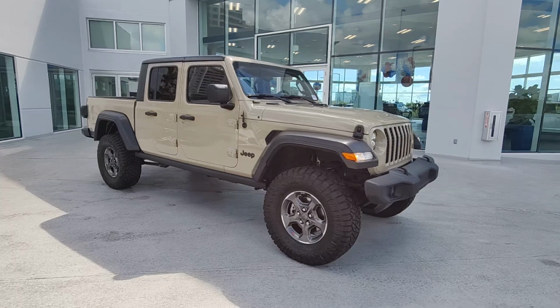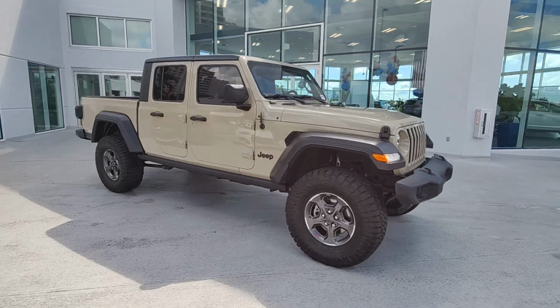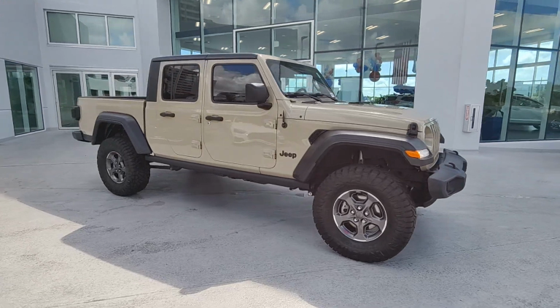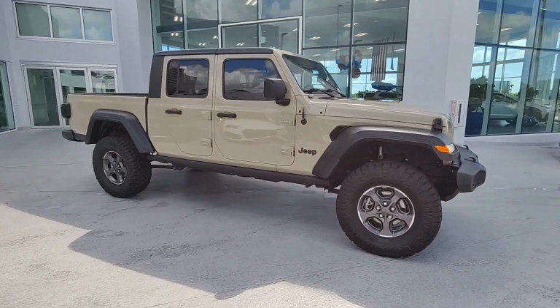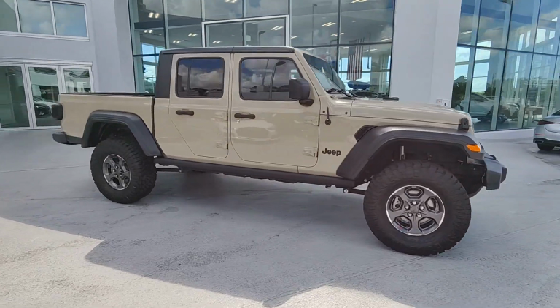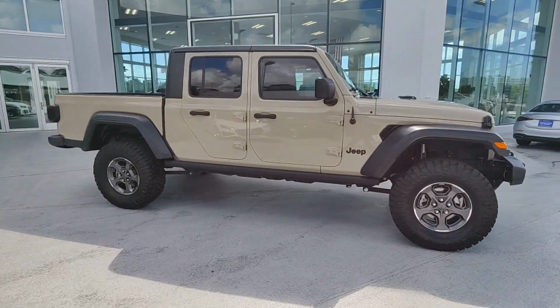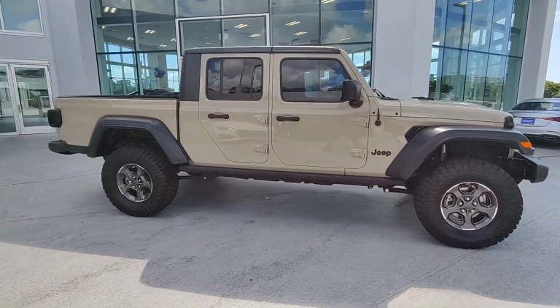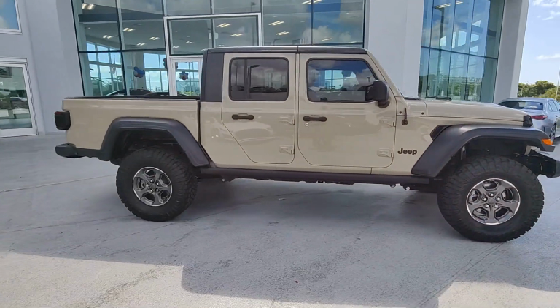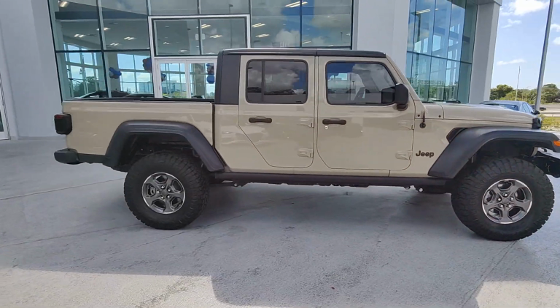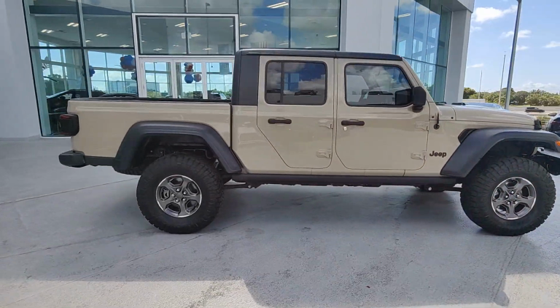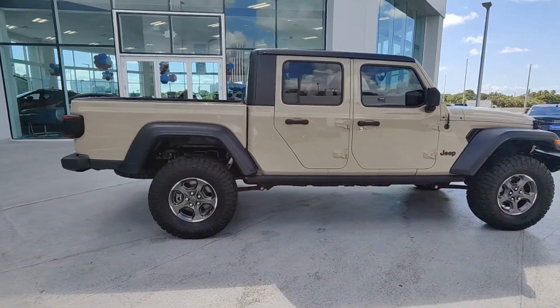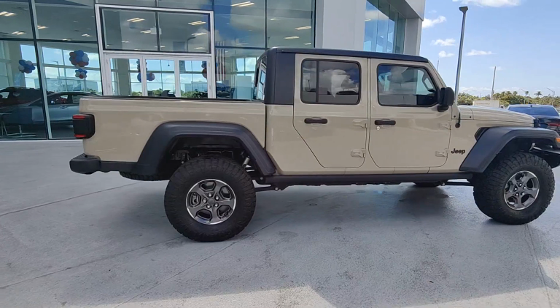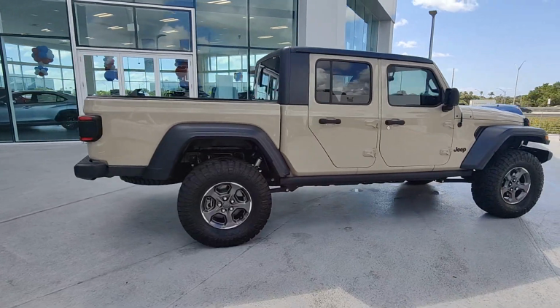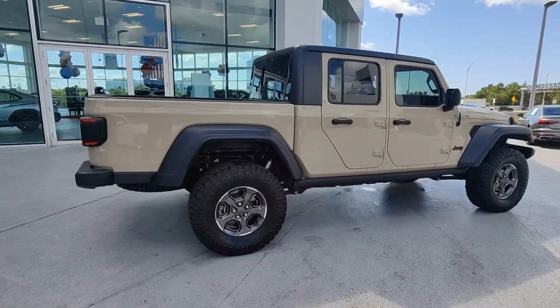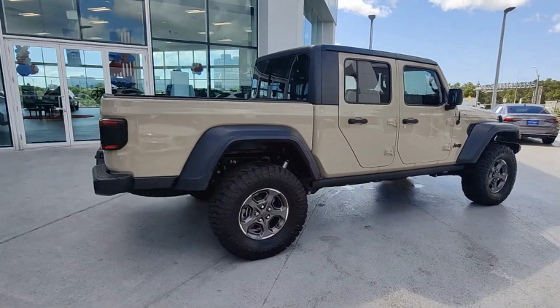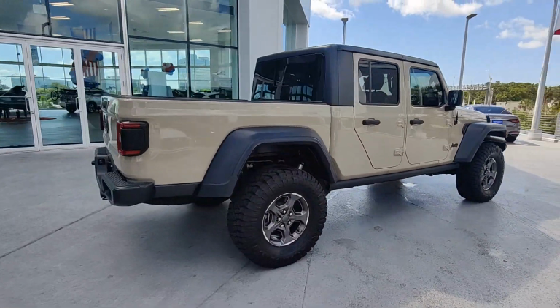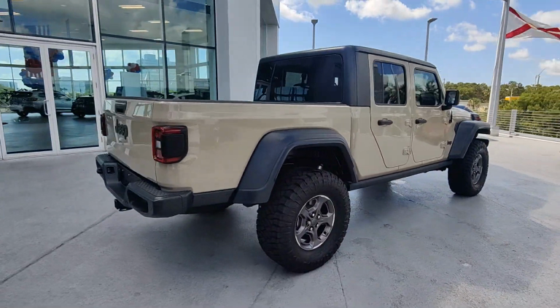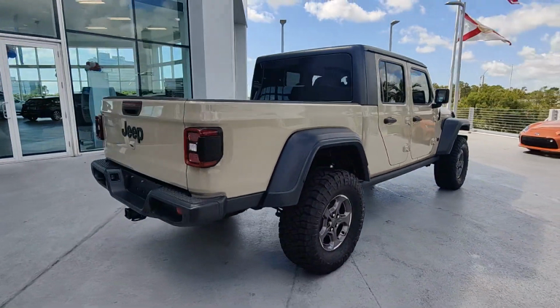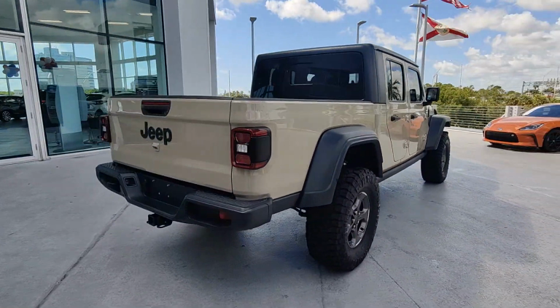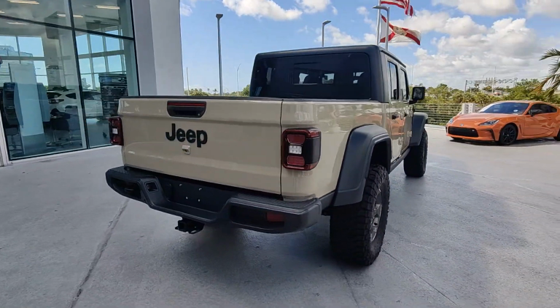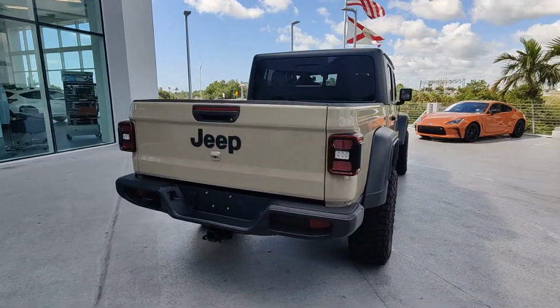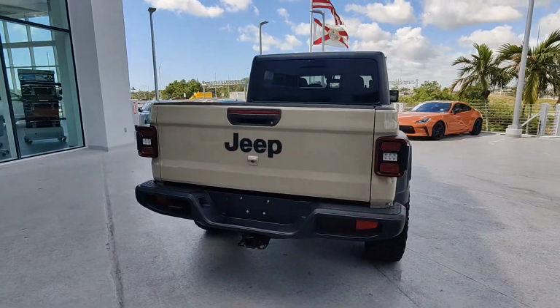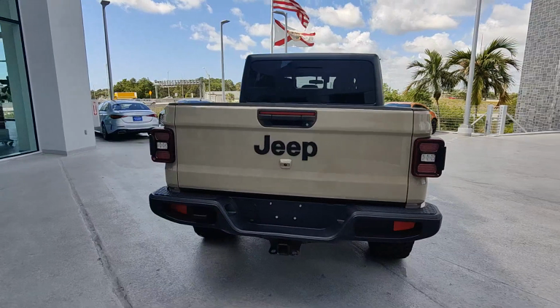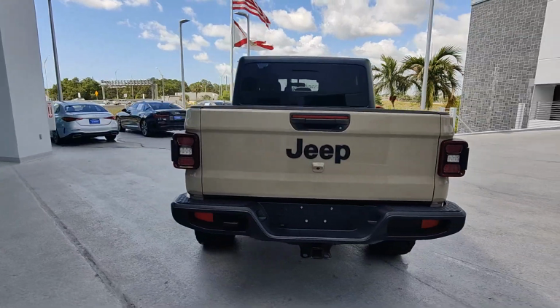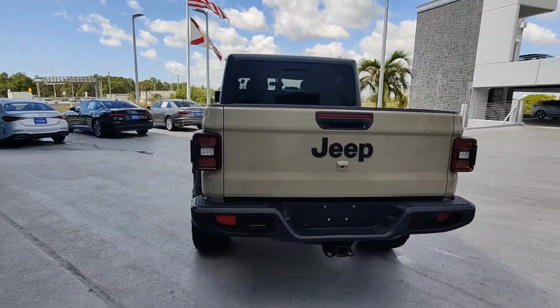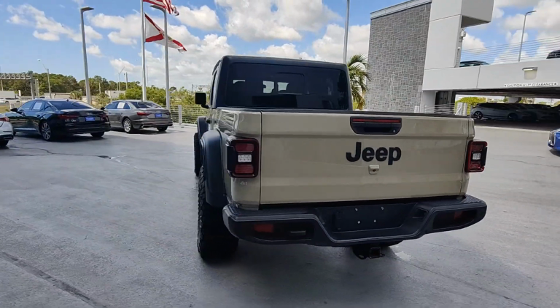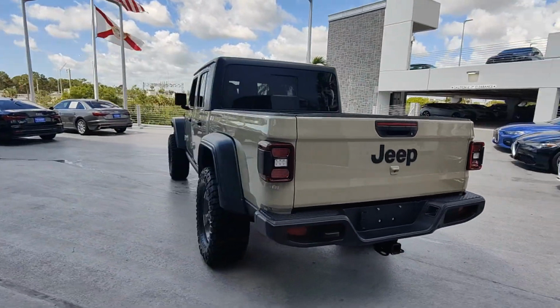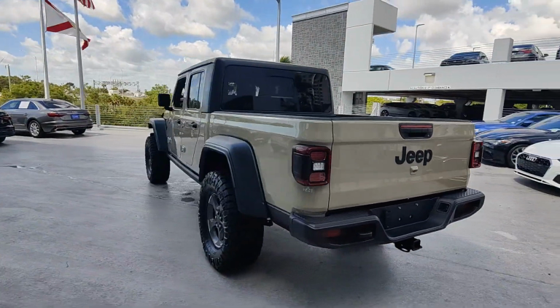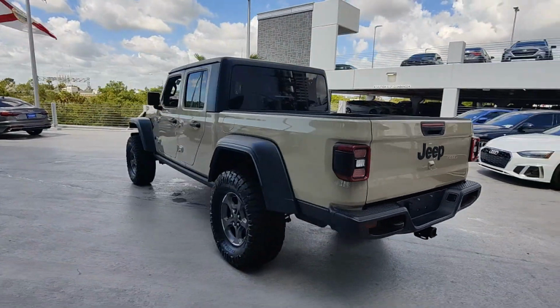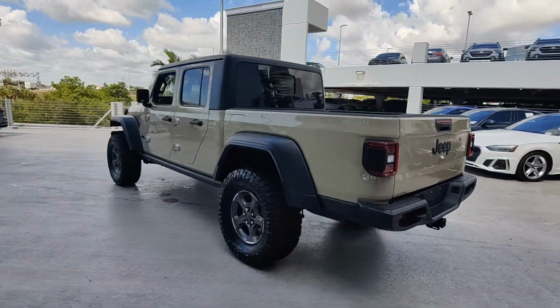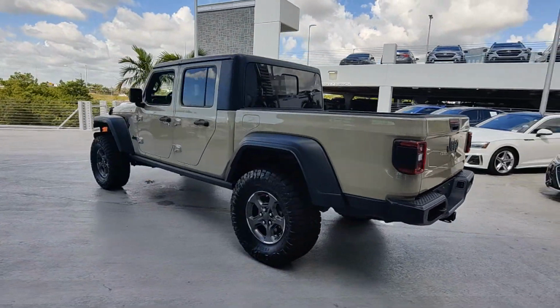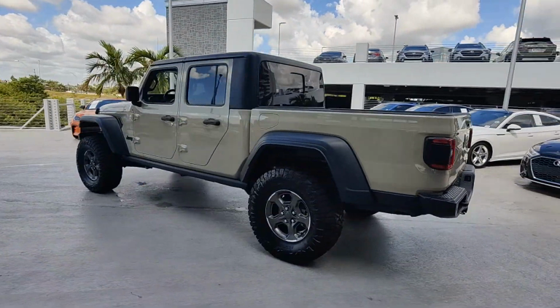Get acquainted with the 2020 Jeep Gladiator. With less than 60,000 miles on the odometer, this vehicle provides excellent value. Take undeniable style and capability with you on every adventure in this rugged Gladiator.